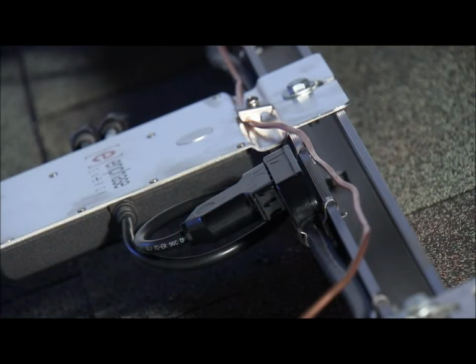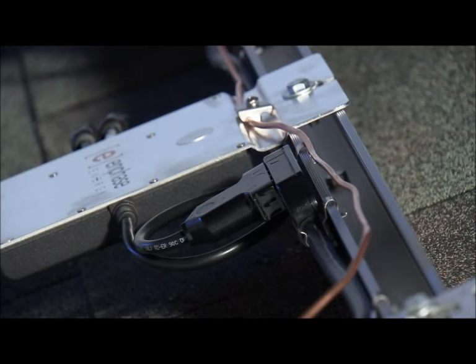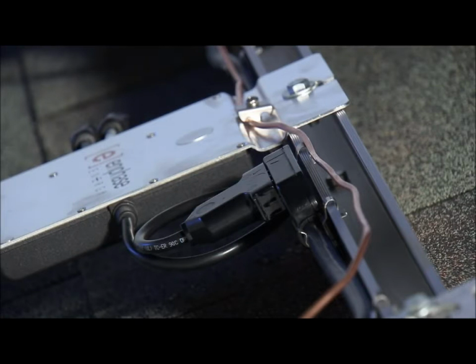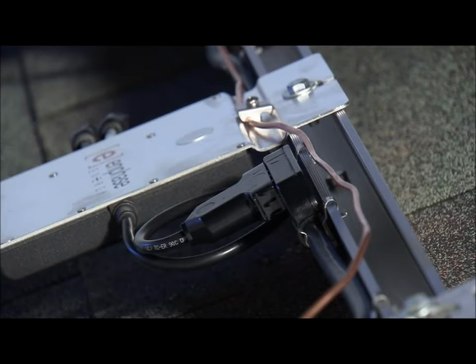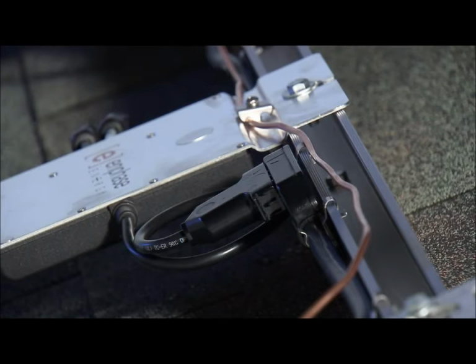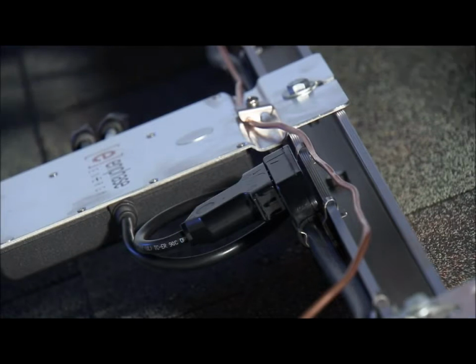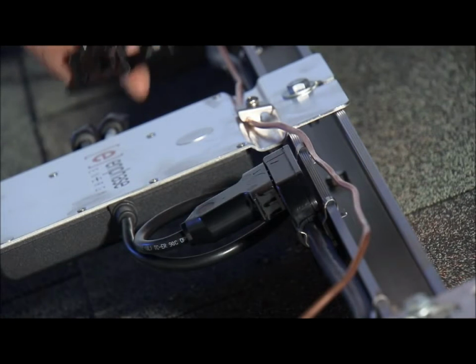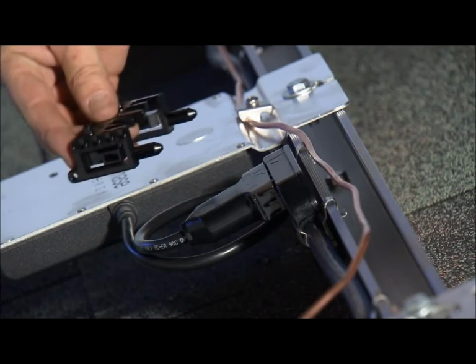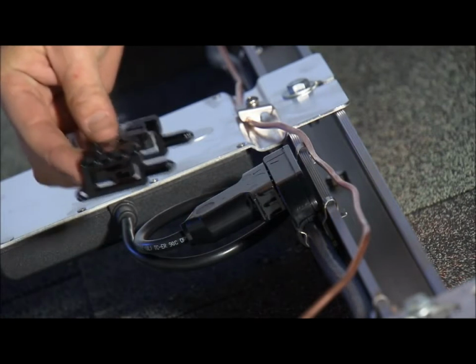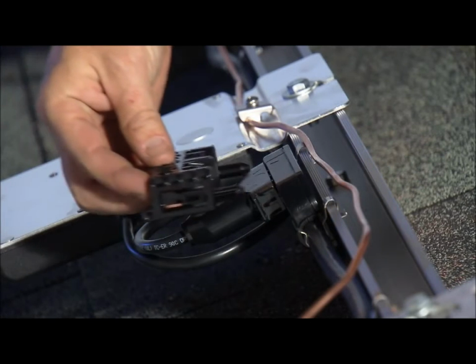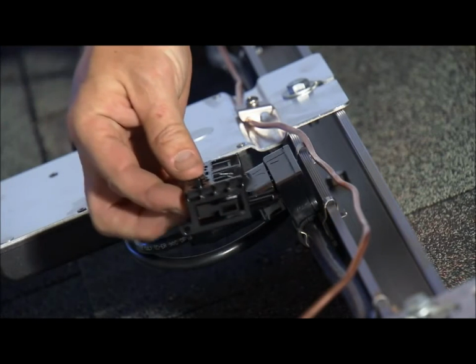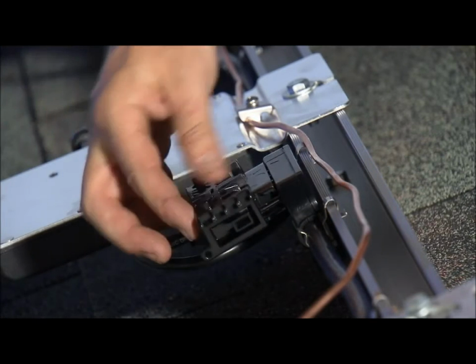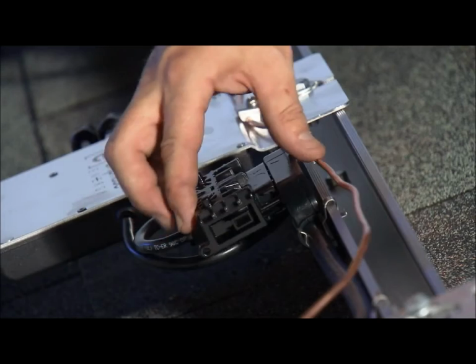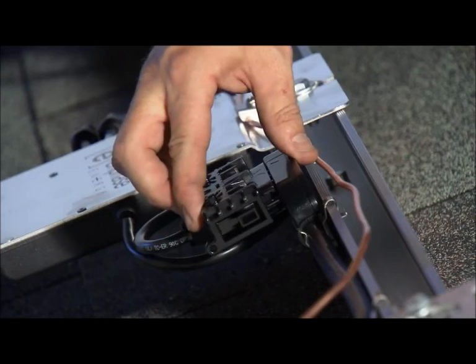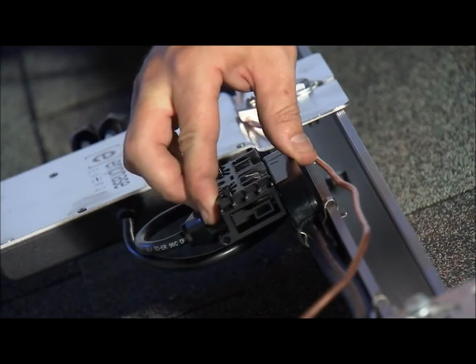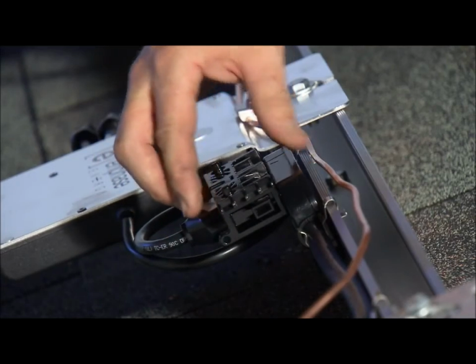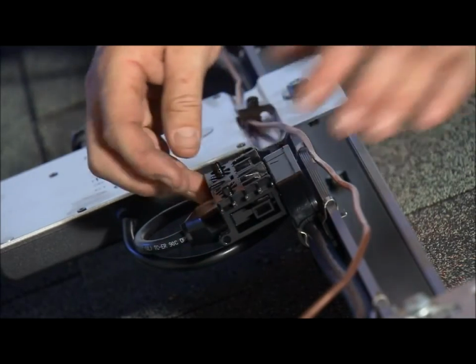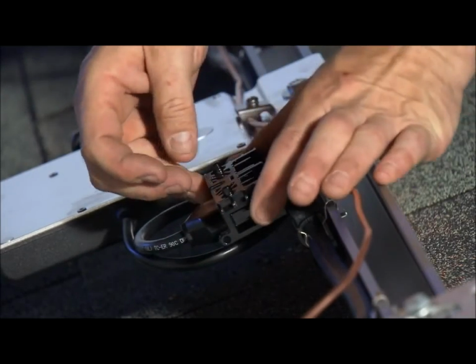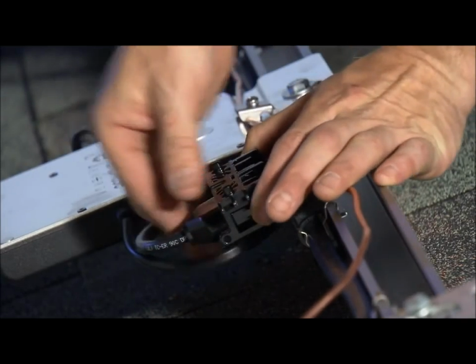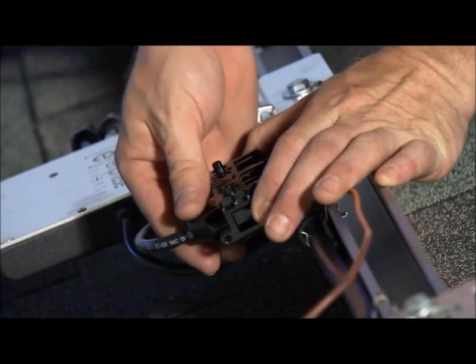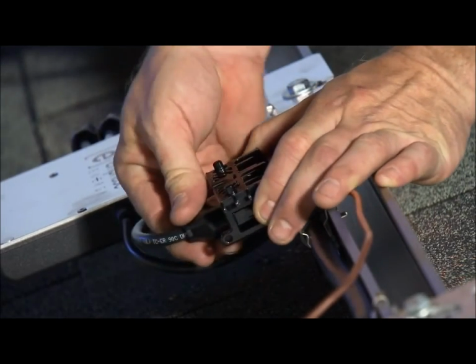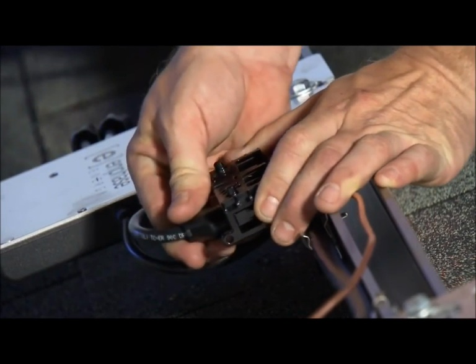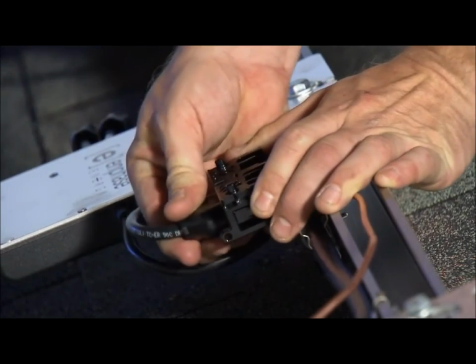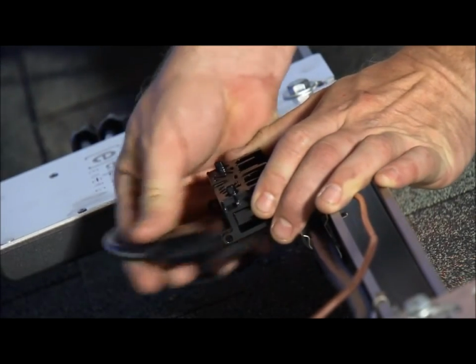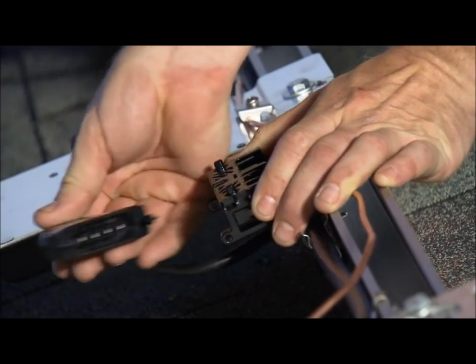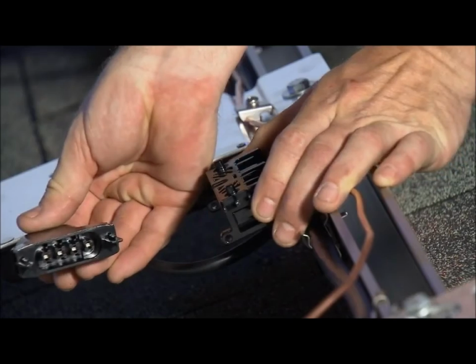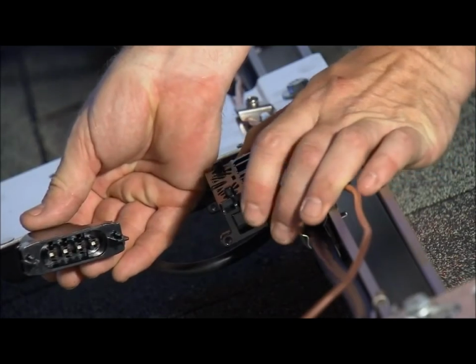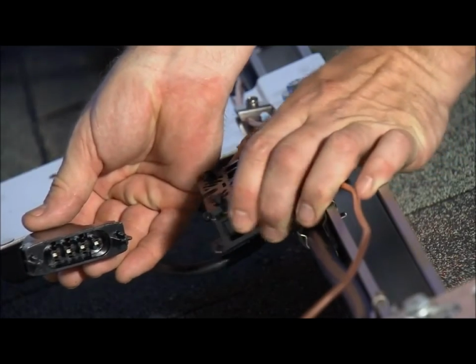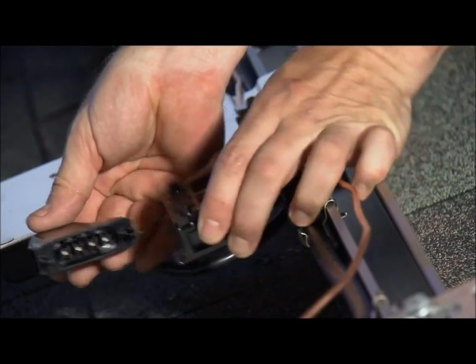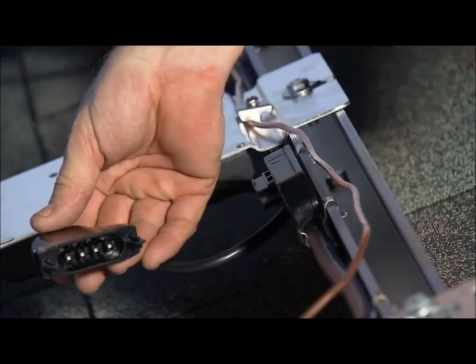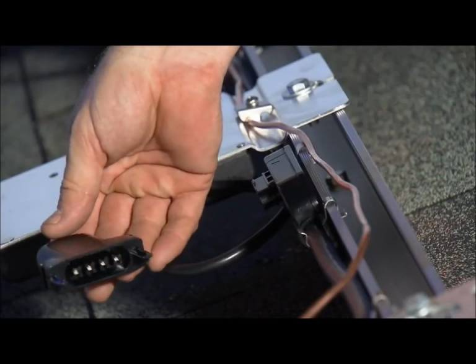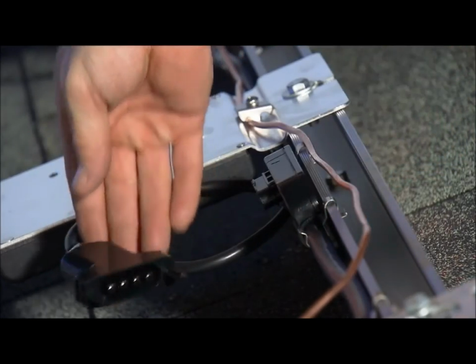Disconnect an inverter connection by using the Enphase disconnect tool. Insert the disconnect tool and pull the connector out in a straight motion from the plug. If you don't have a disconnect tool, you can always use a number three screwdriver to unlock the connector.